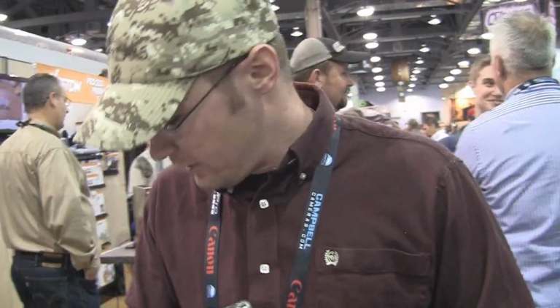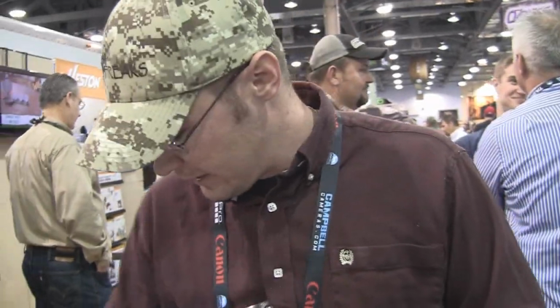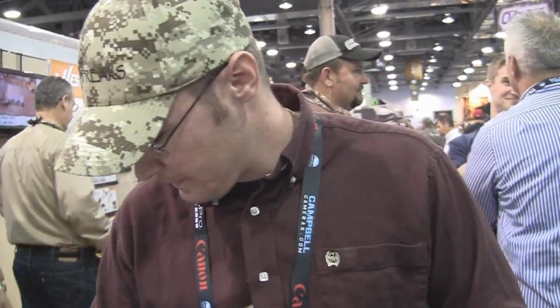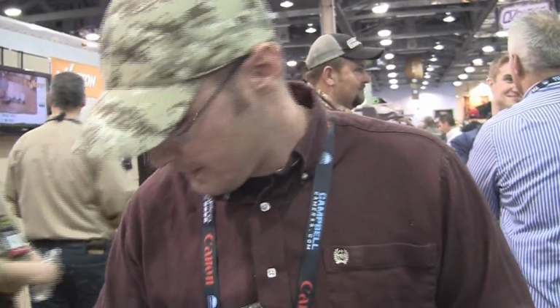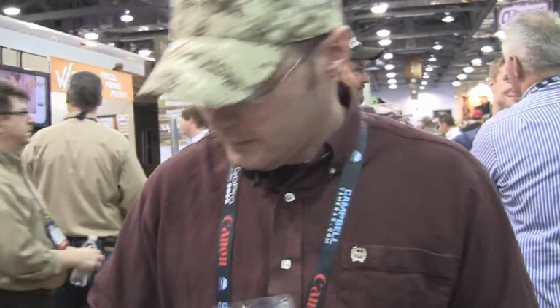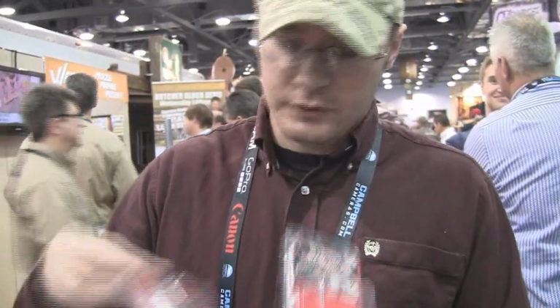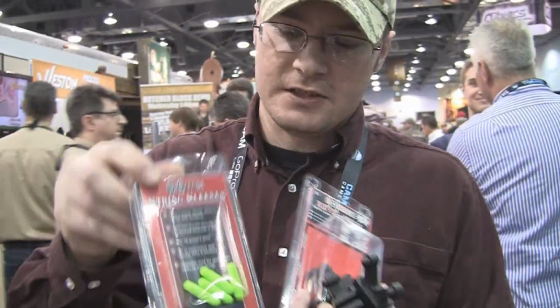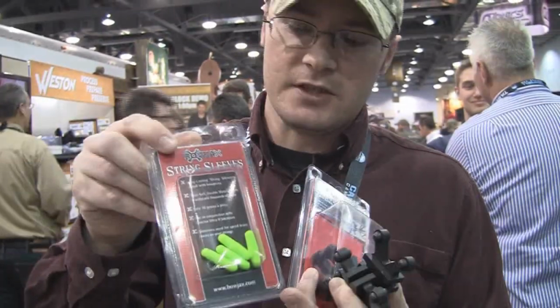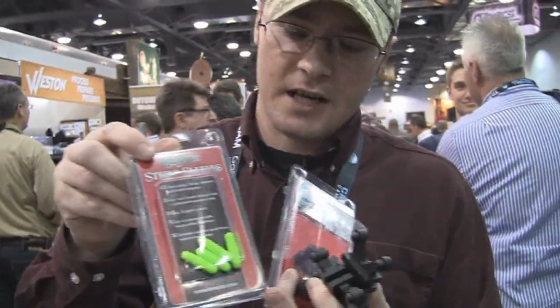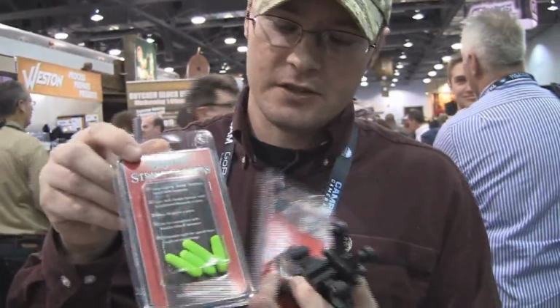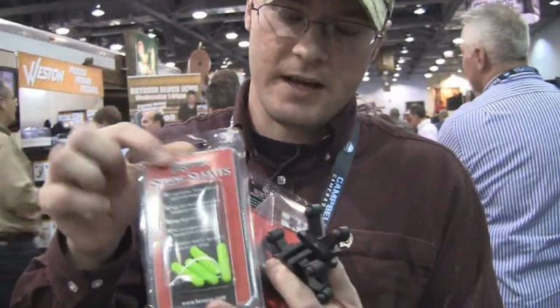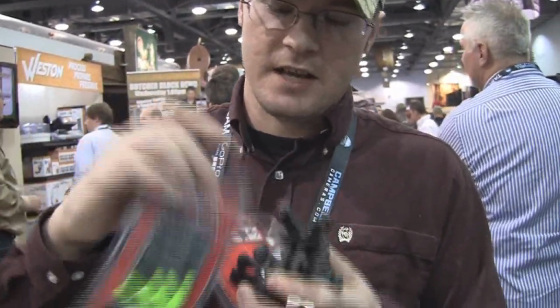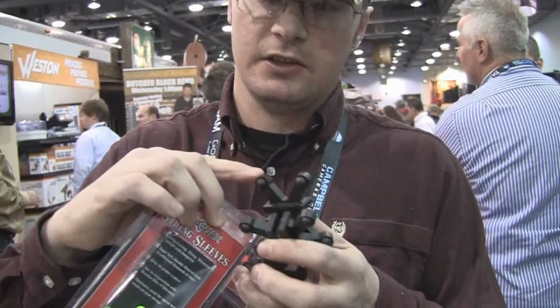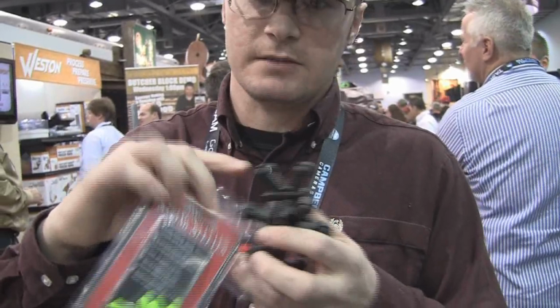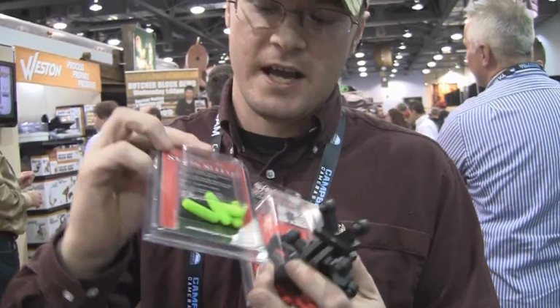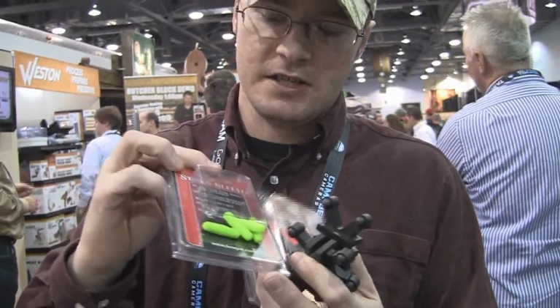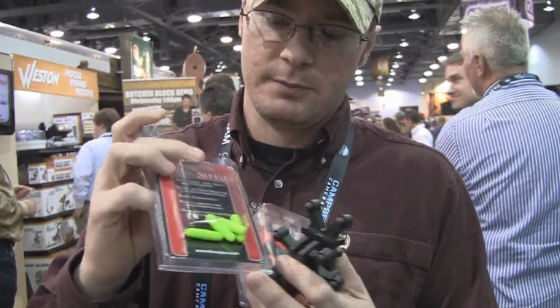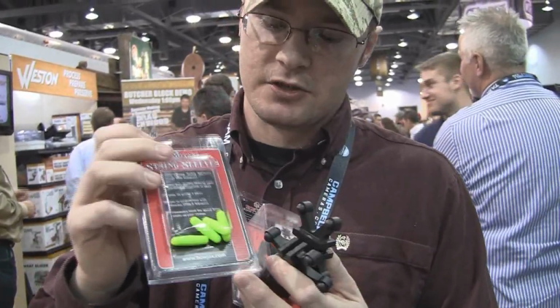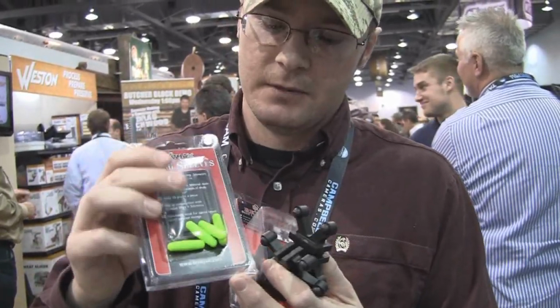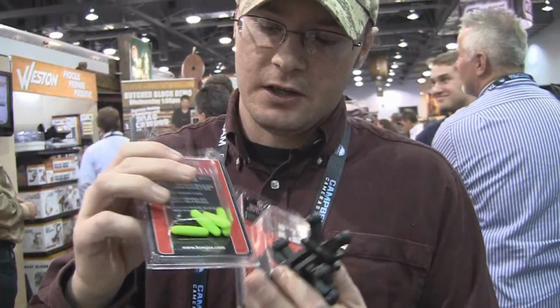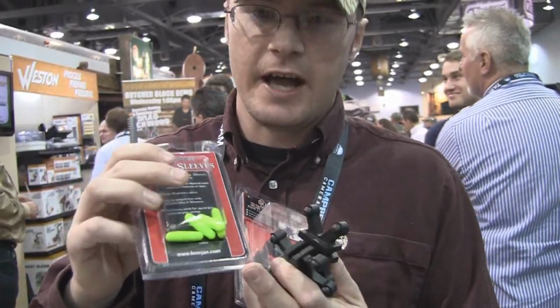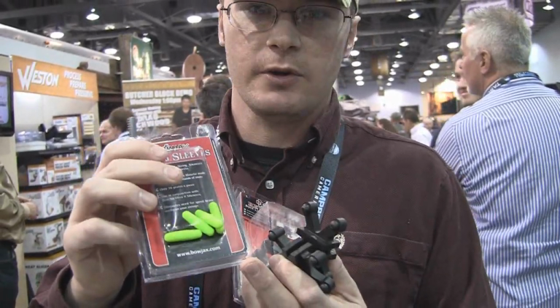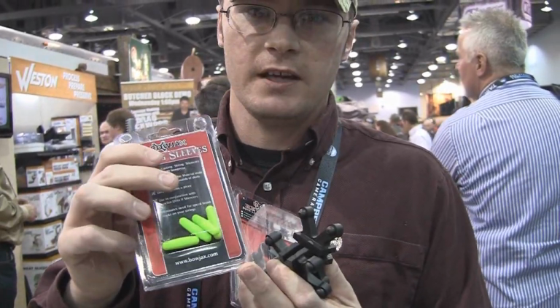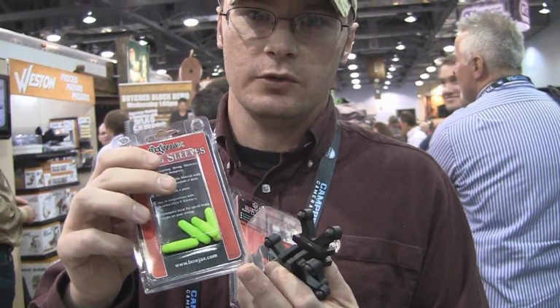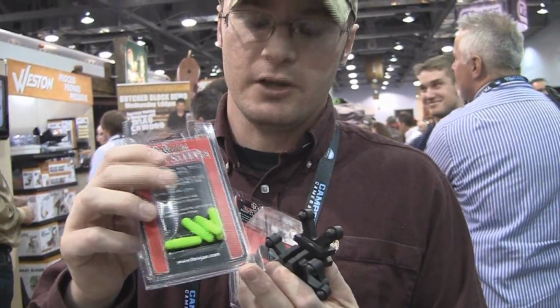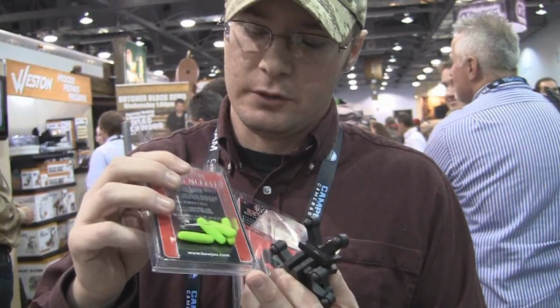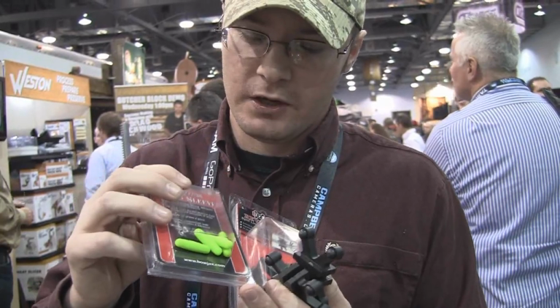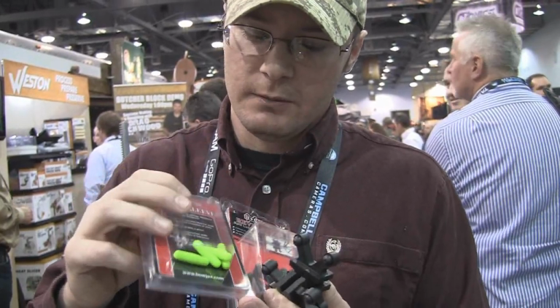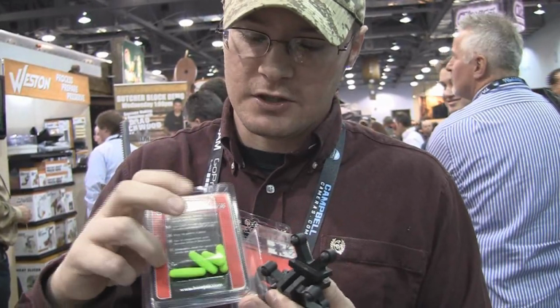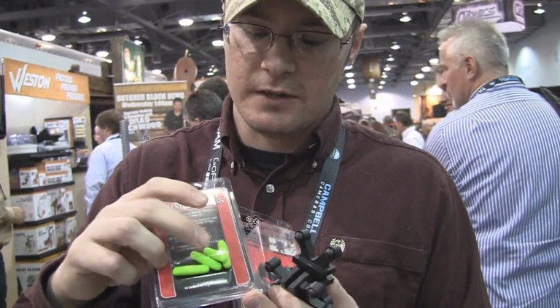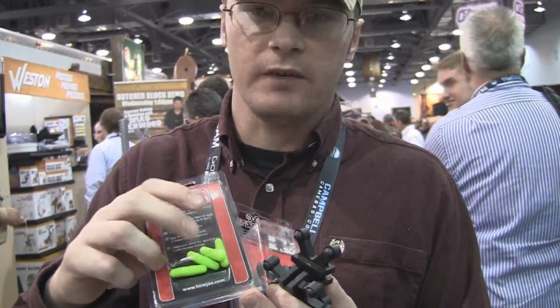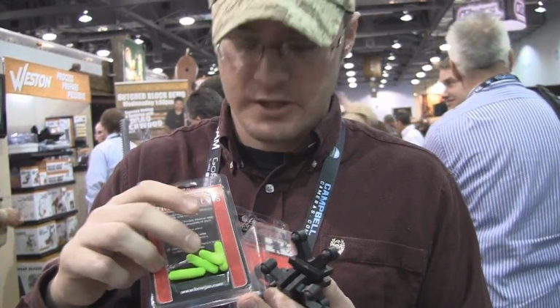They've also got new for 2012 these string silencers. These are made out of the same material as the Bojax and they slip onto your string. Not only are they going to add a little bit of weight to make your bow a little bit quicker, they're also going to absorb vibration.